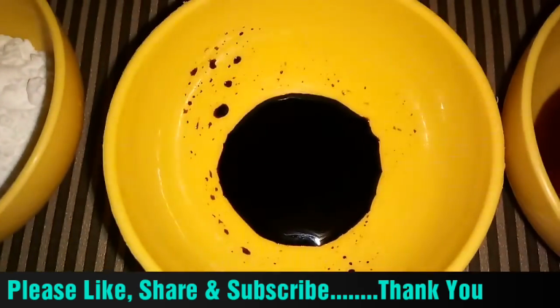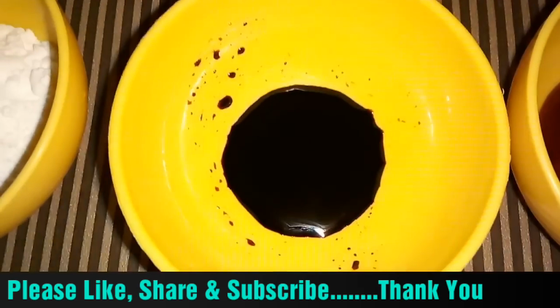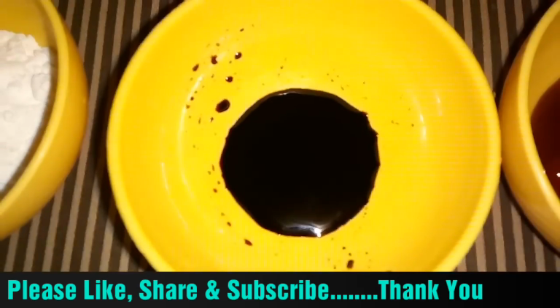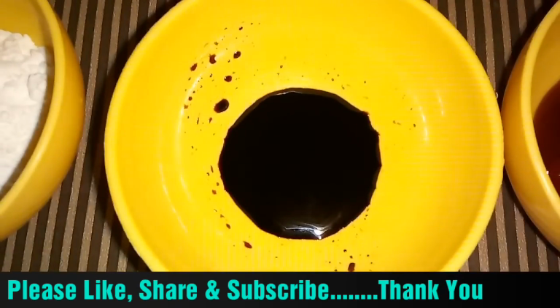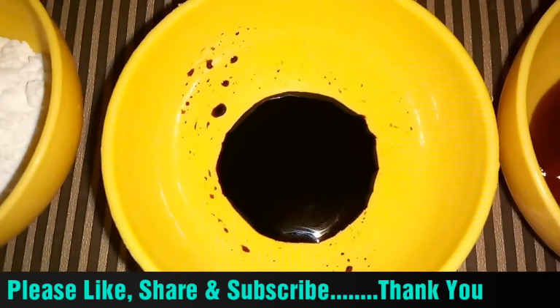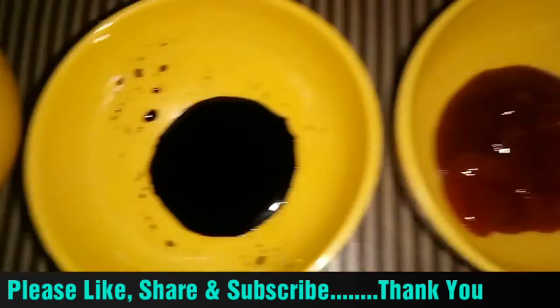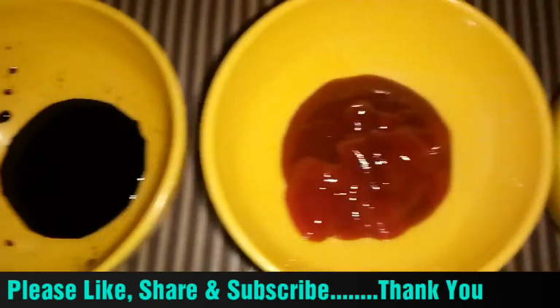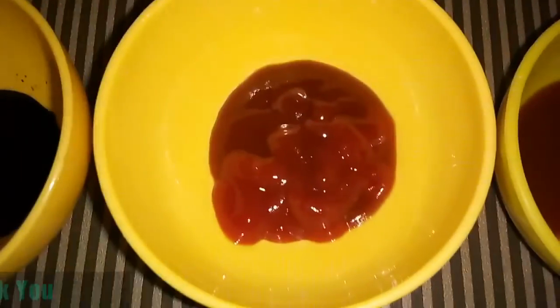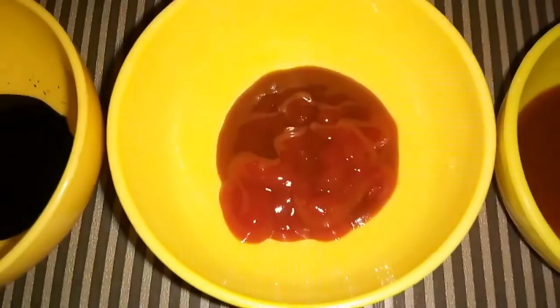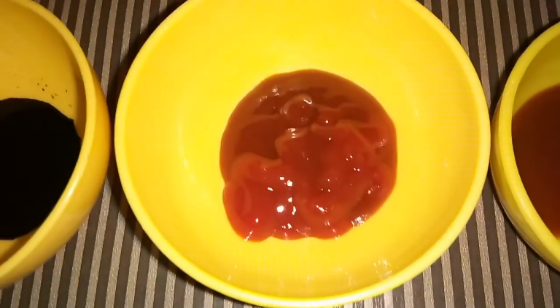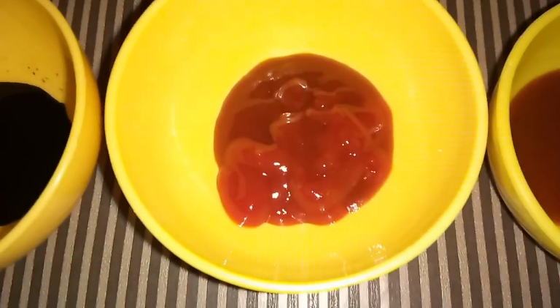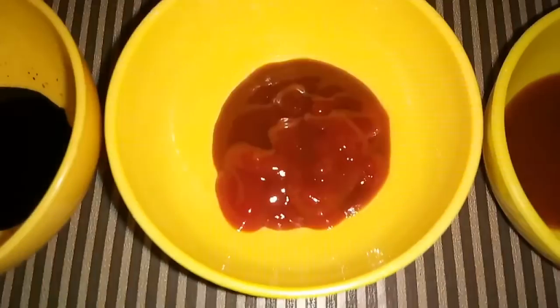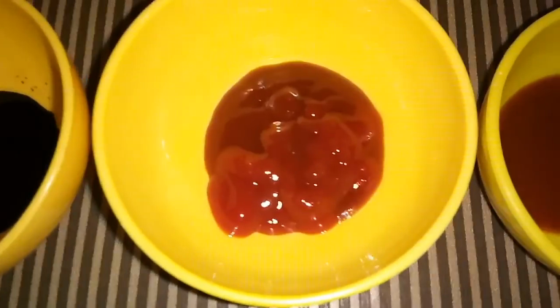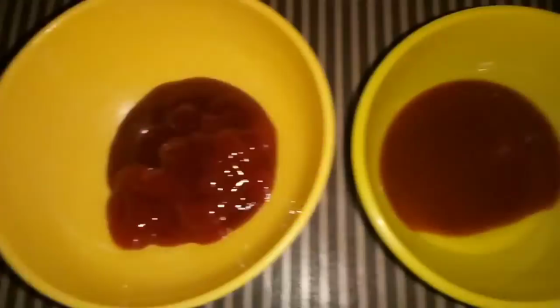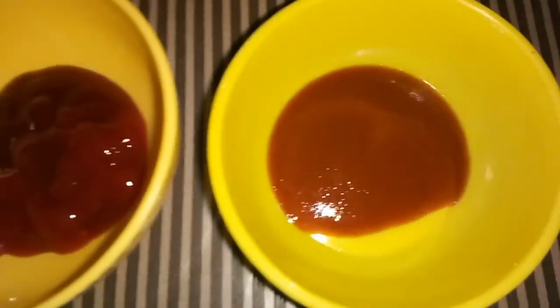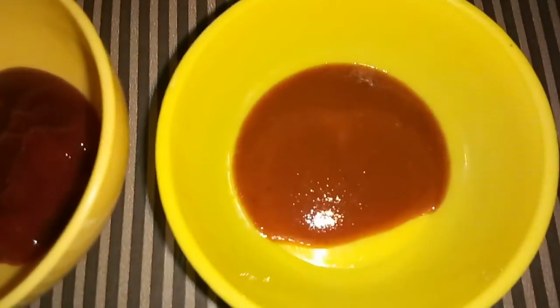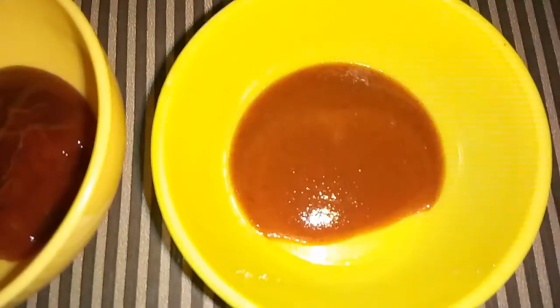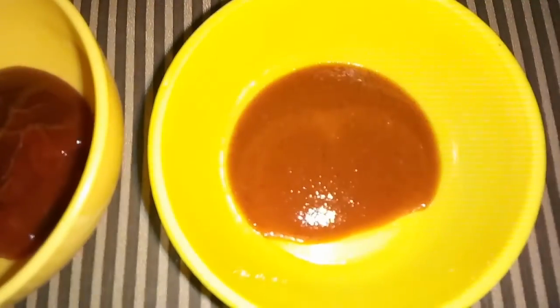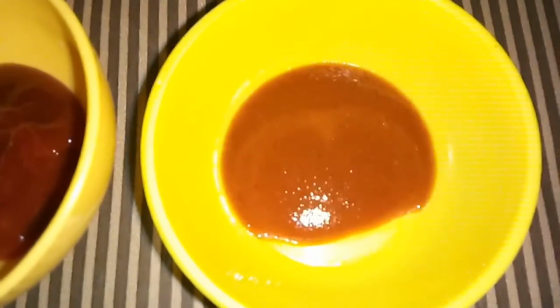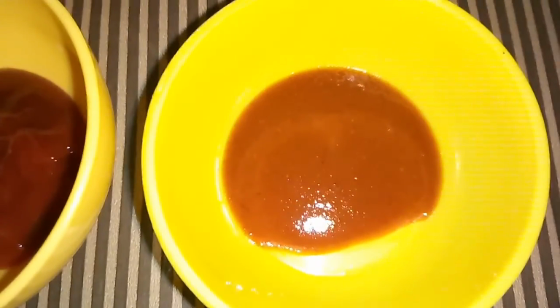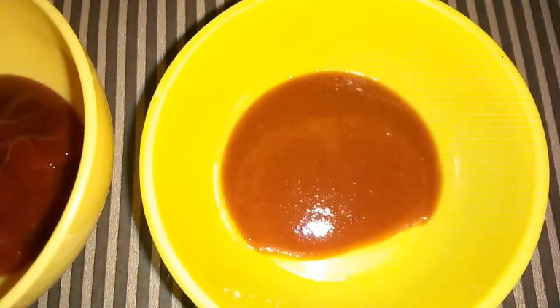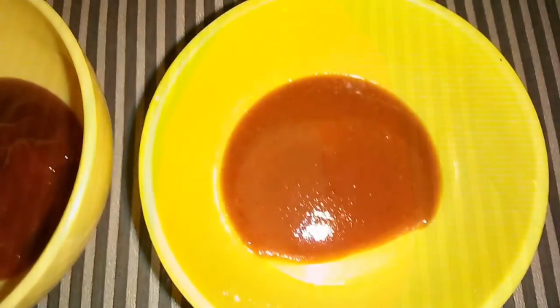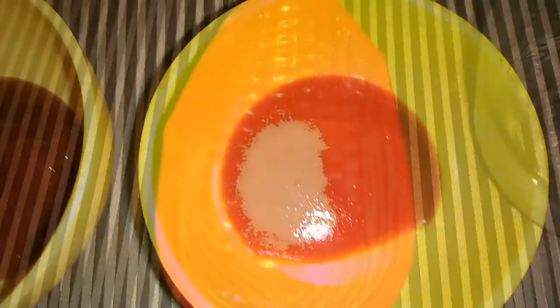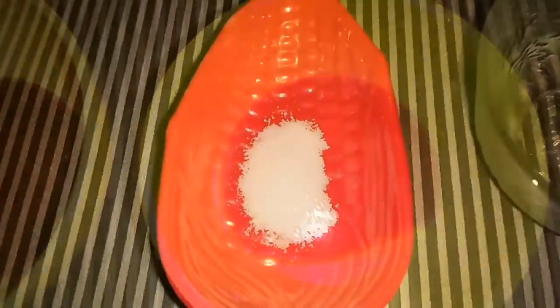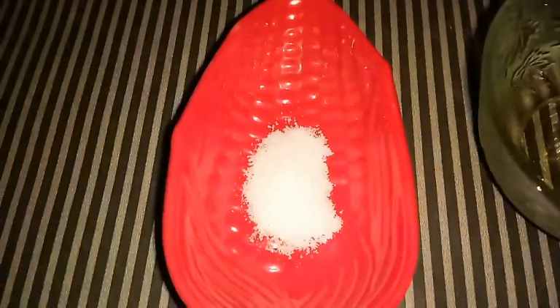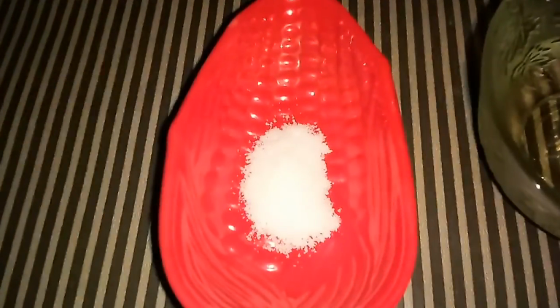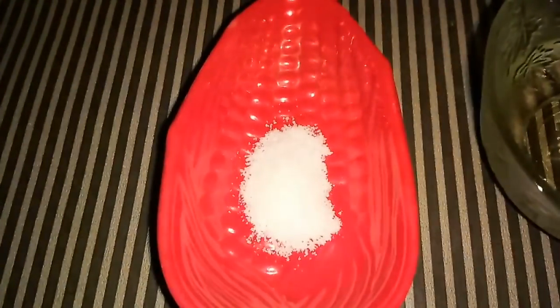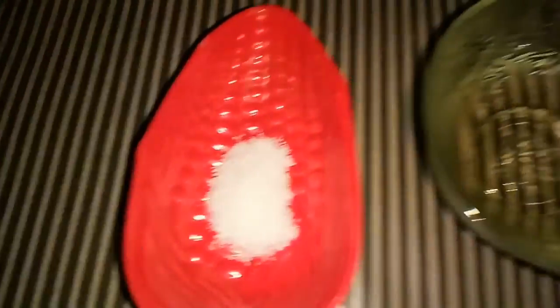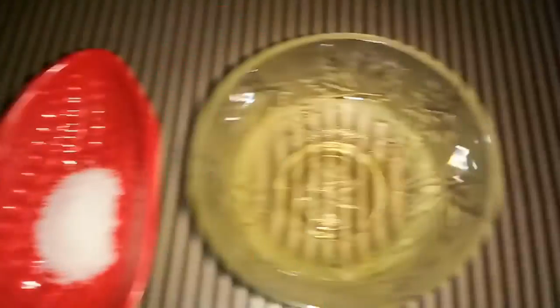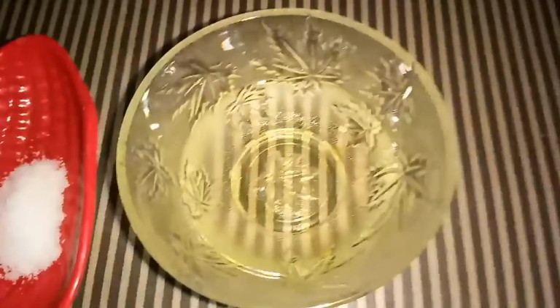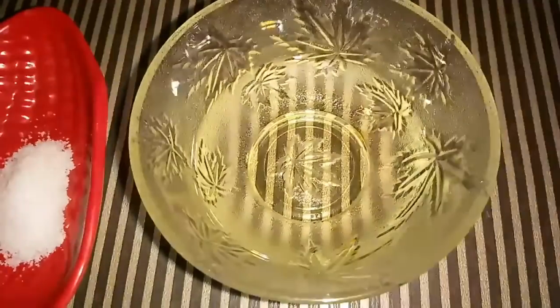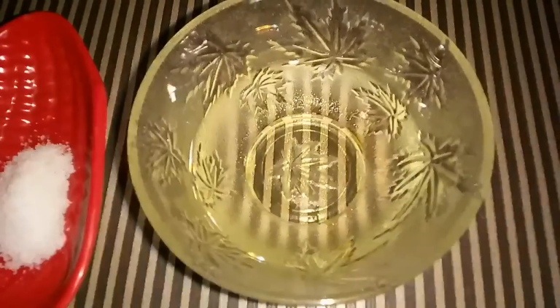1 tablespoon soya sauce. 1 tablespoon tomato ketchup. 1 tablespoon red chili sauce. Salt to taste. Oil for cooking.